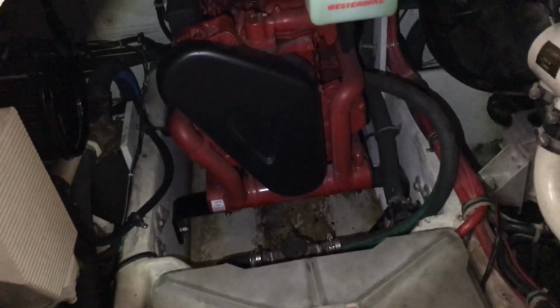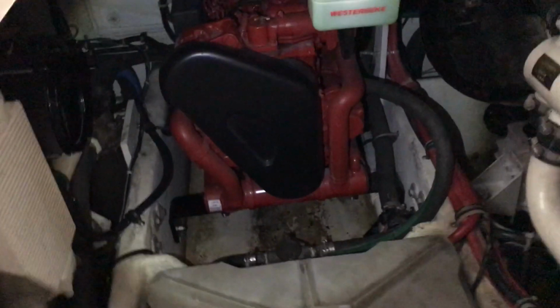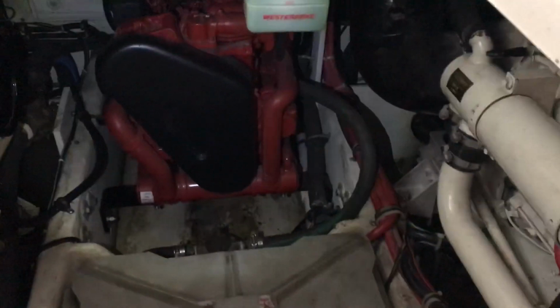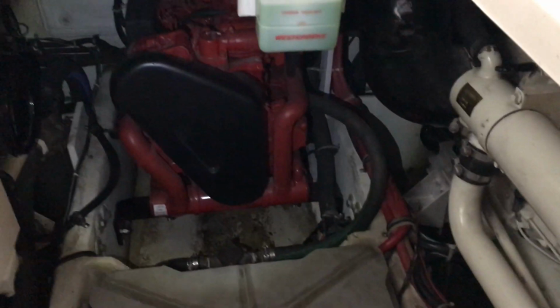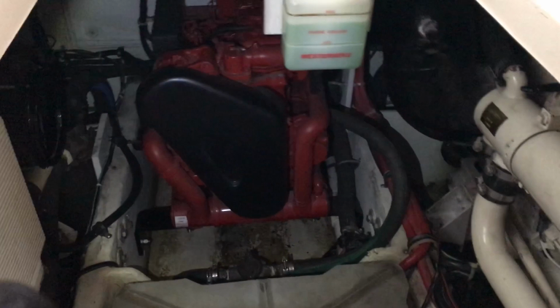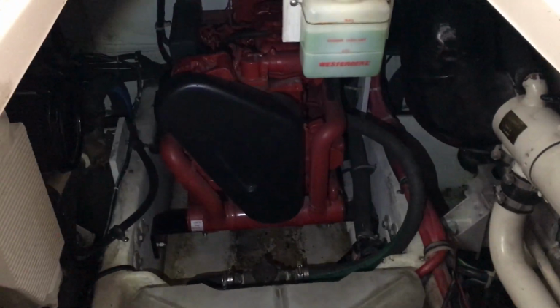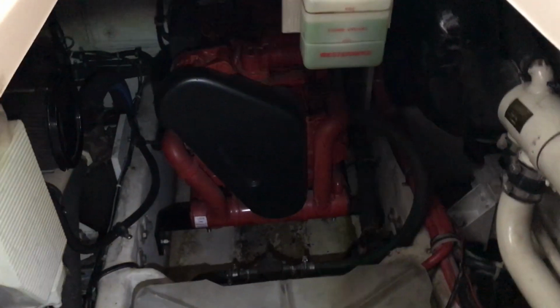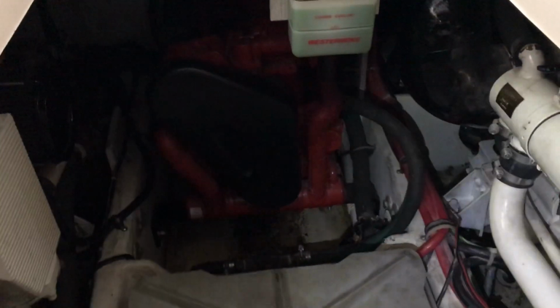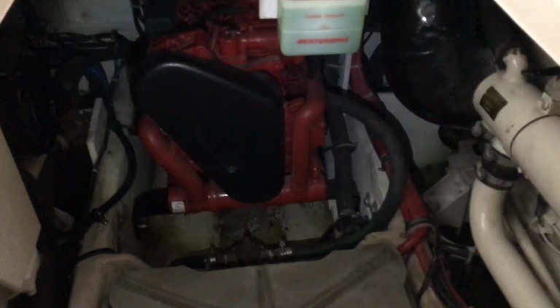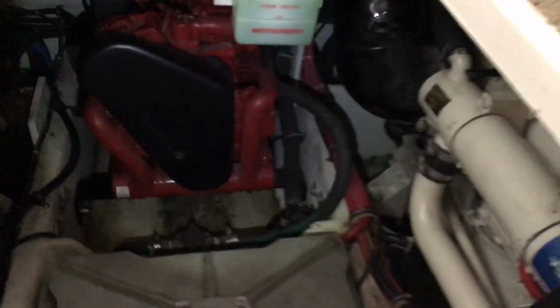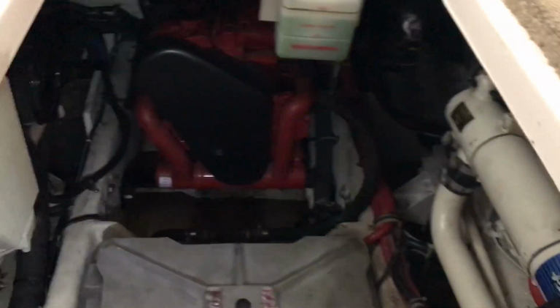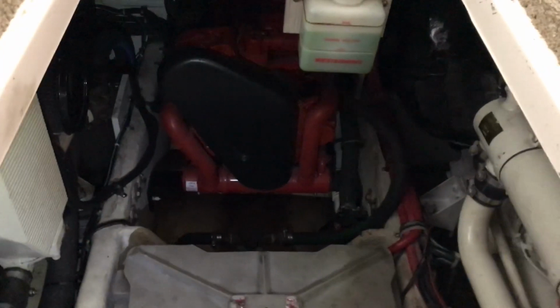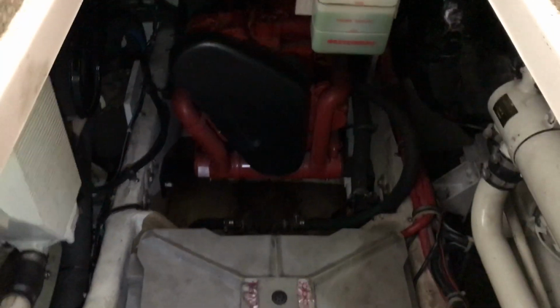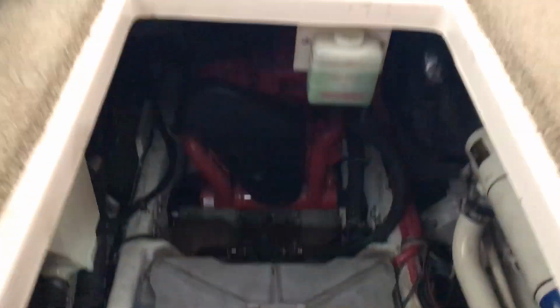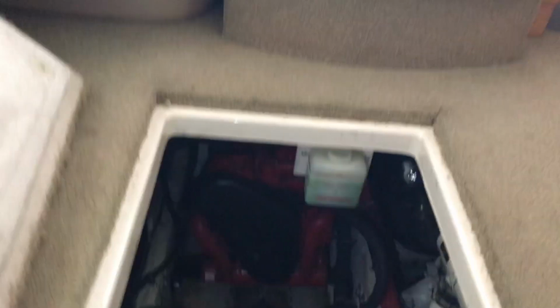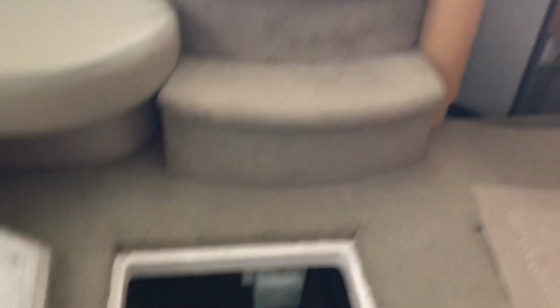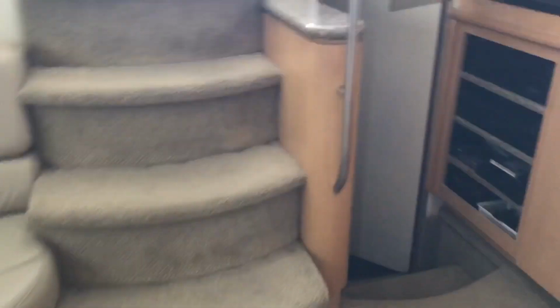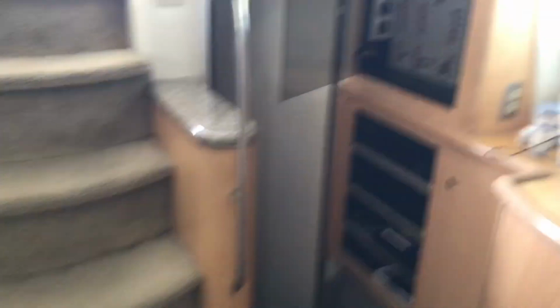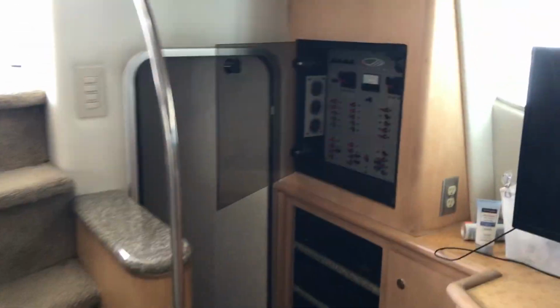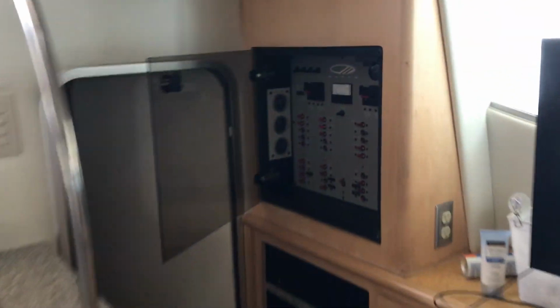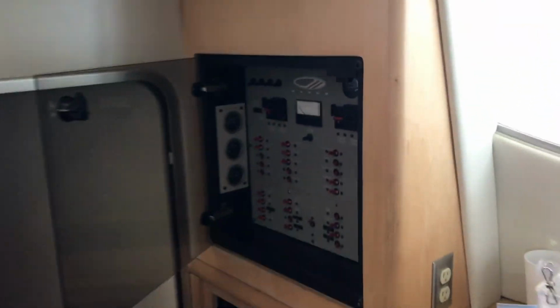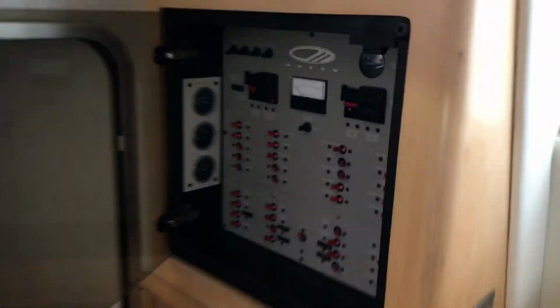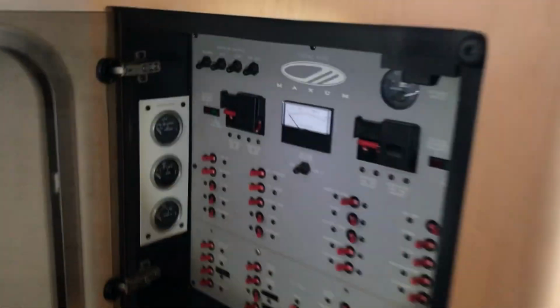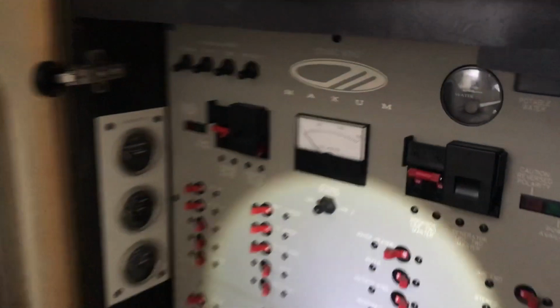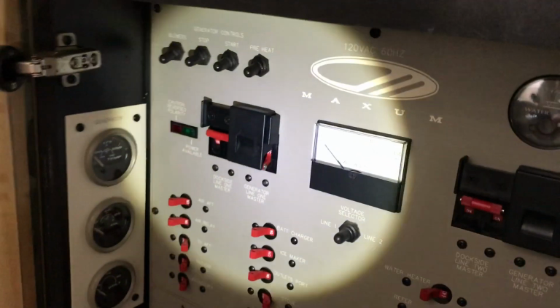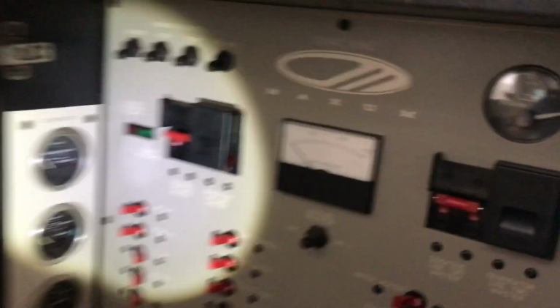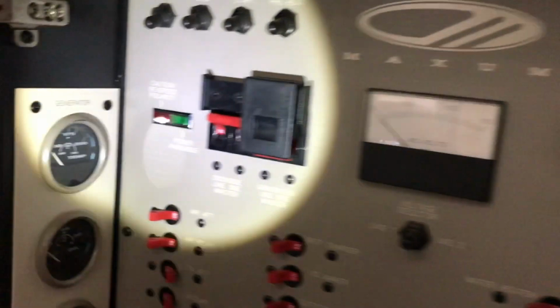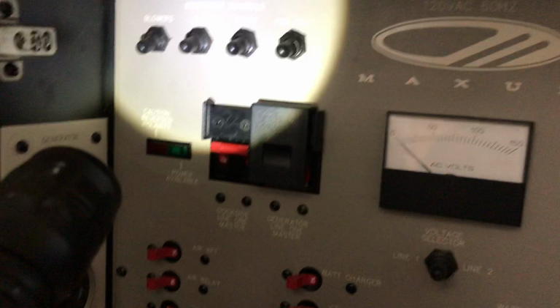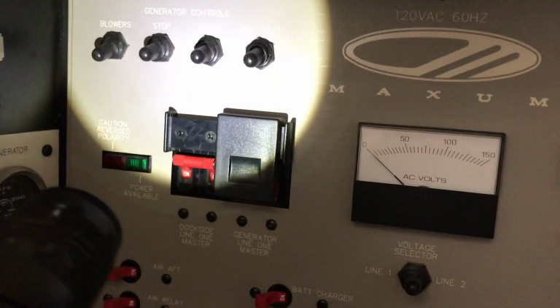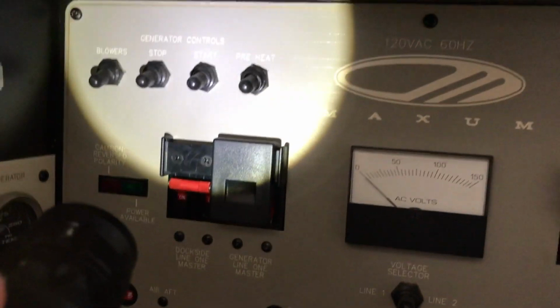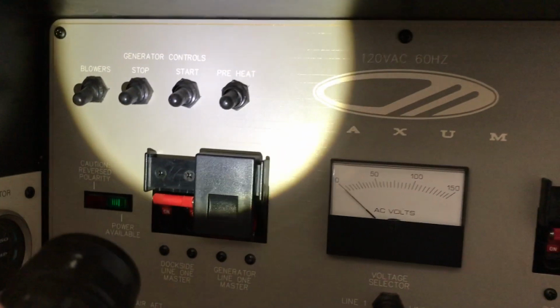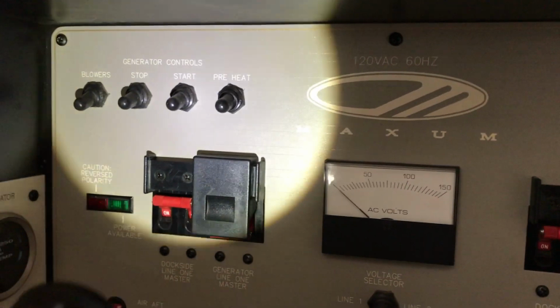That's the generator right there — it sits in the engine room between these two Cummins diesels. For the starting procedure, I'm going to come up here to the switch panel where you're going to see the generator controls right up here.